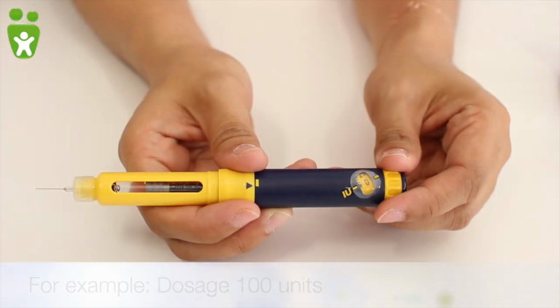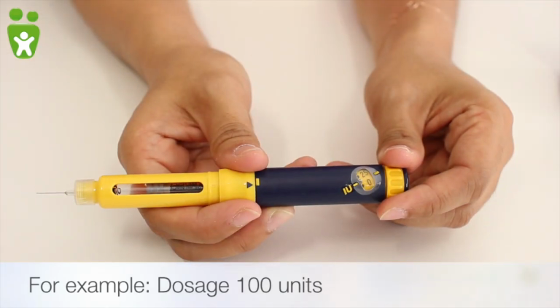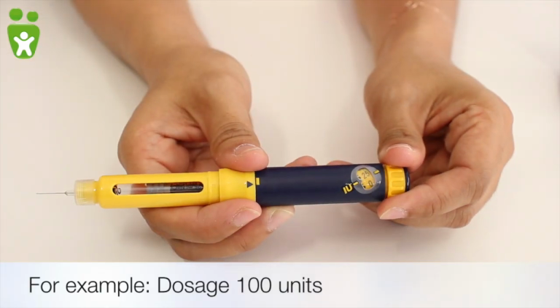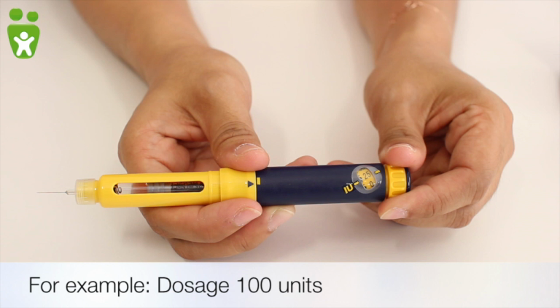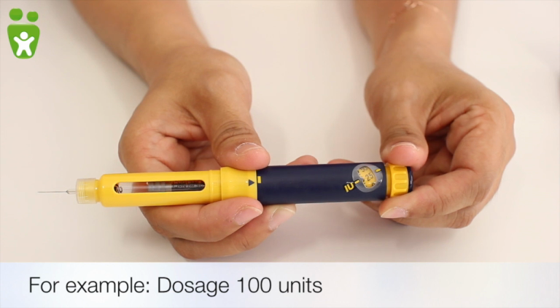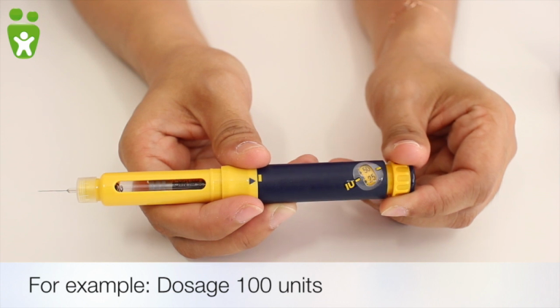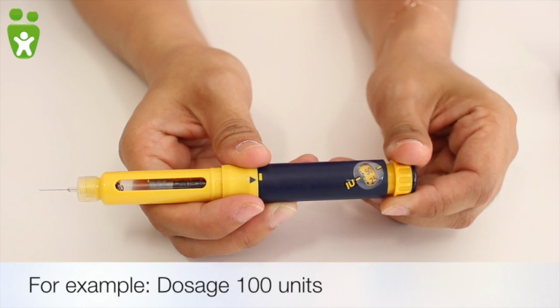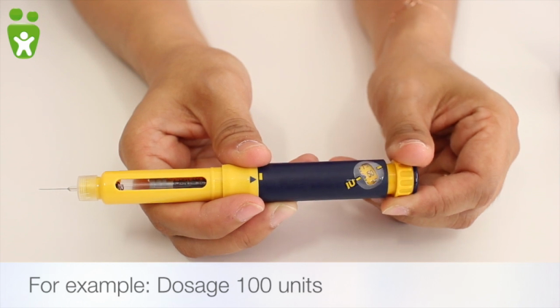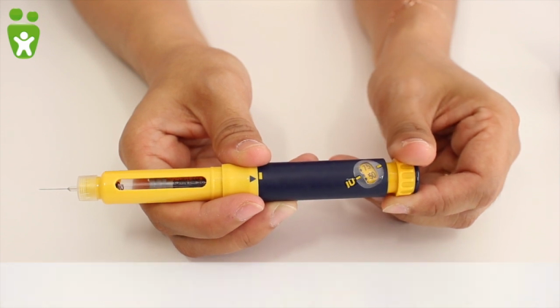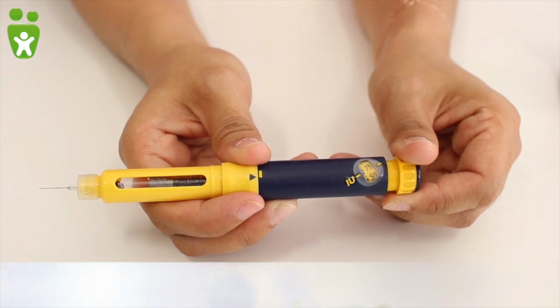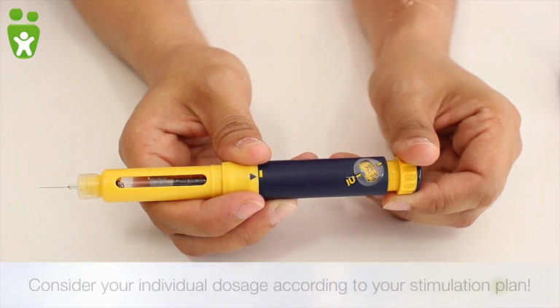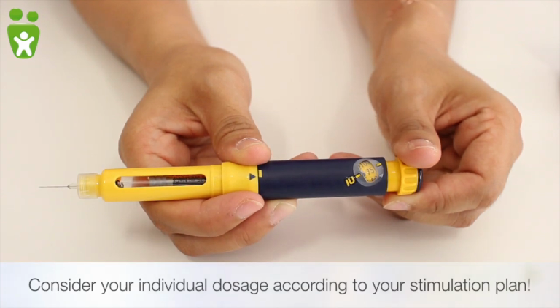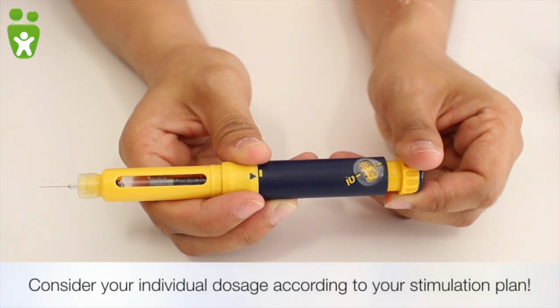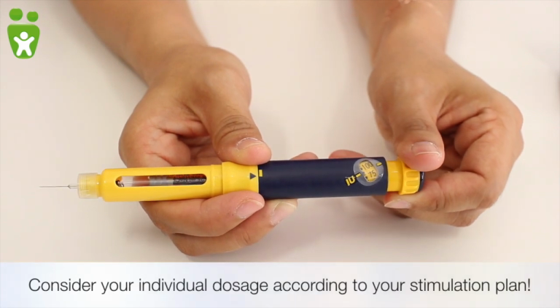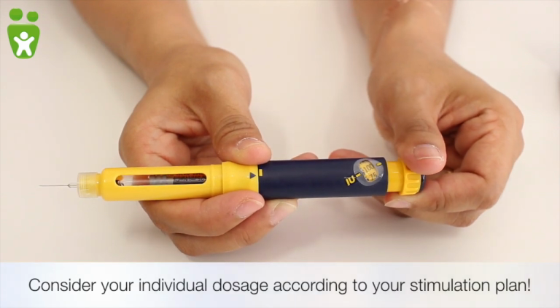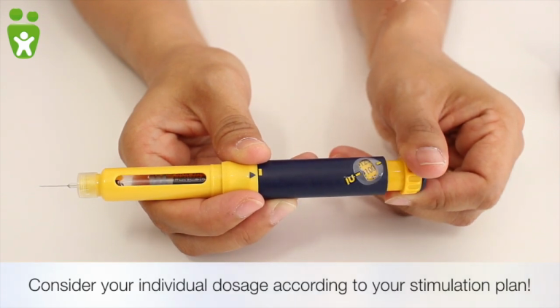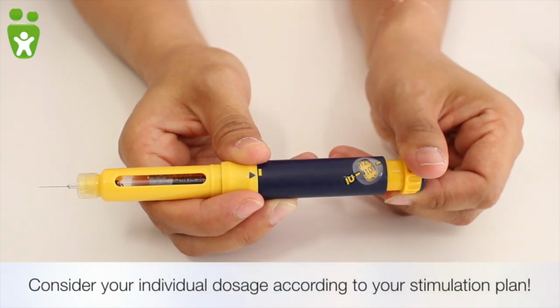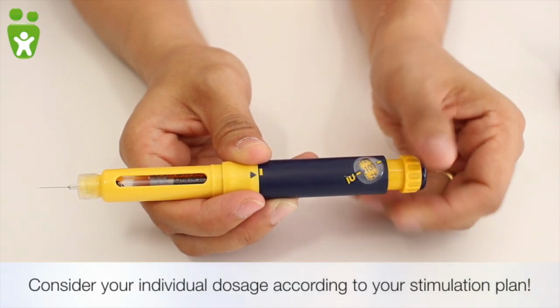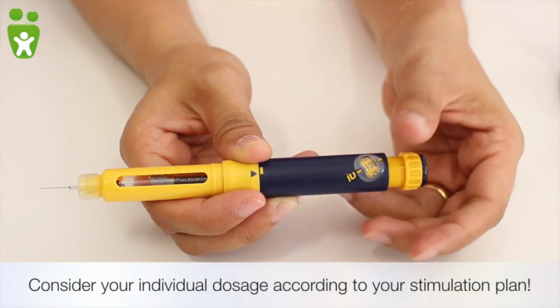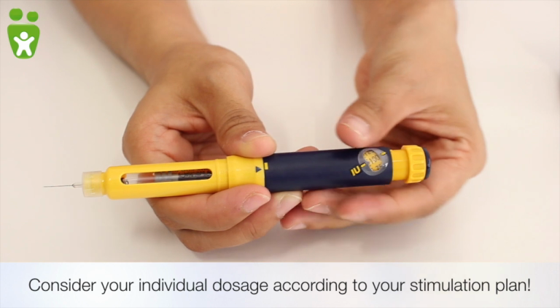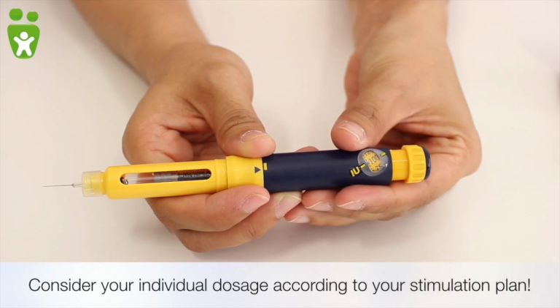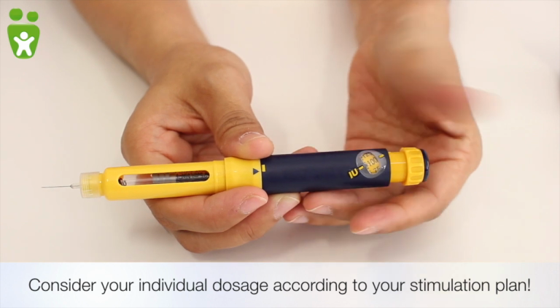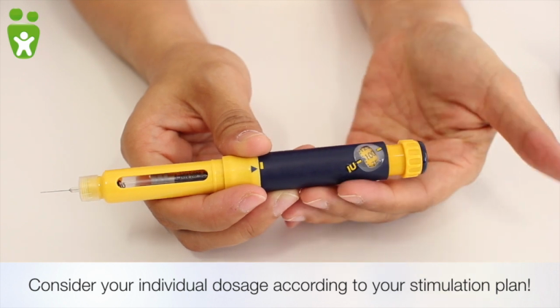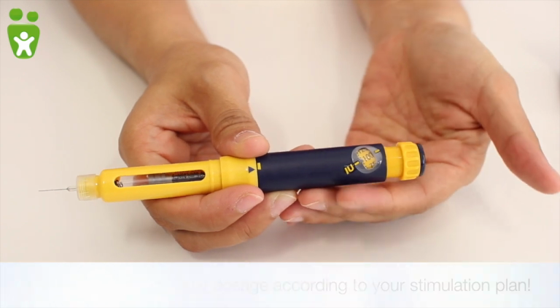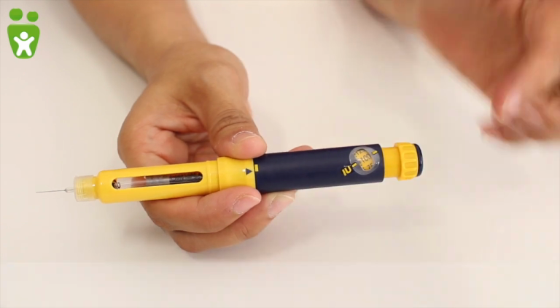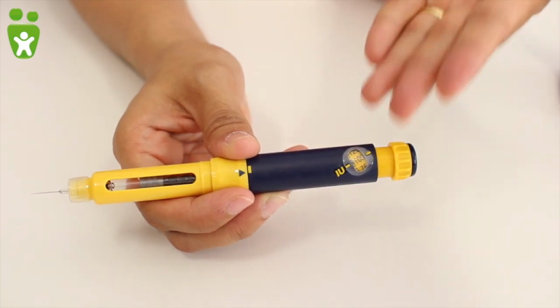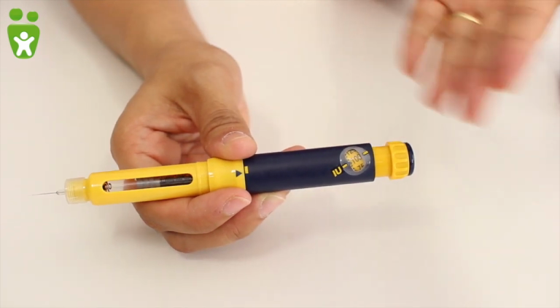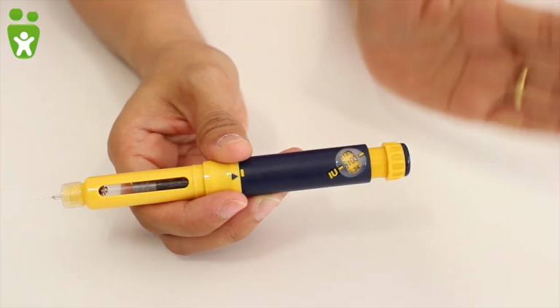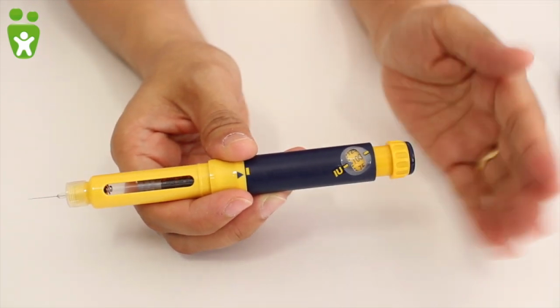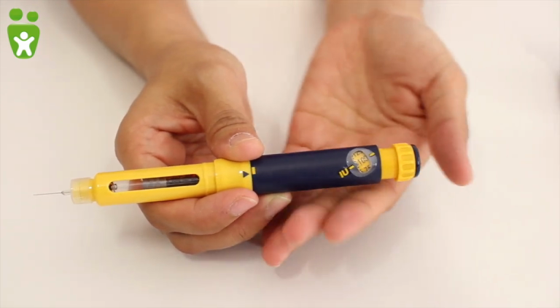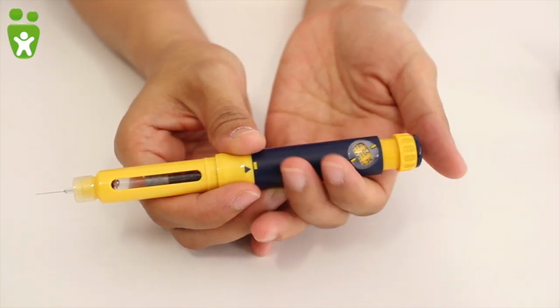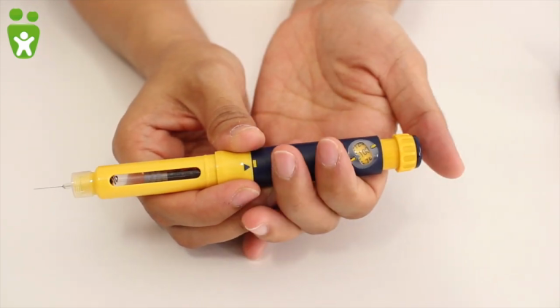In order to set the units, turn the button at the top until you reach the desired dosage, in this case 100. You should see the mark between the two yellow lines. Then the pen is ready.